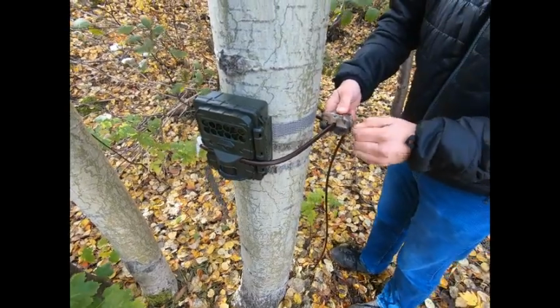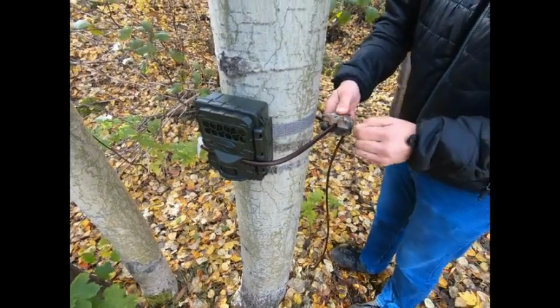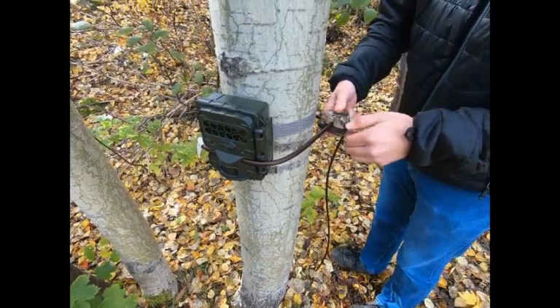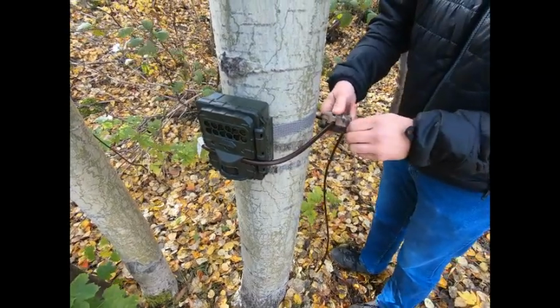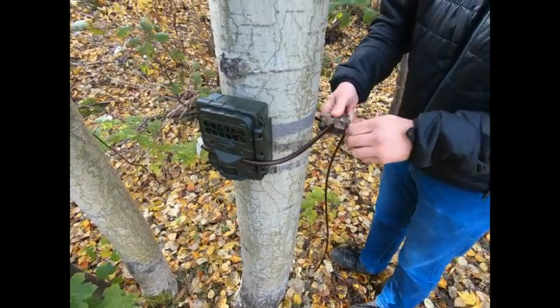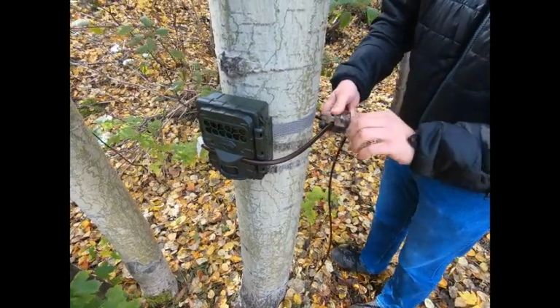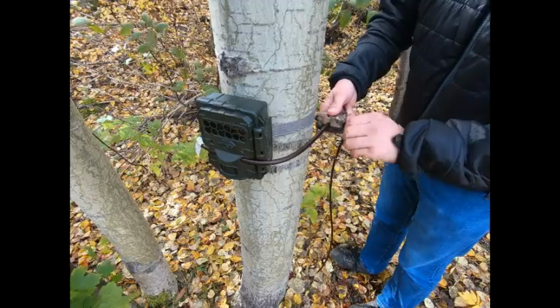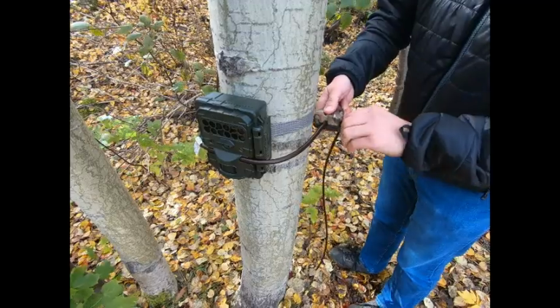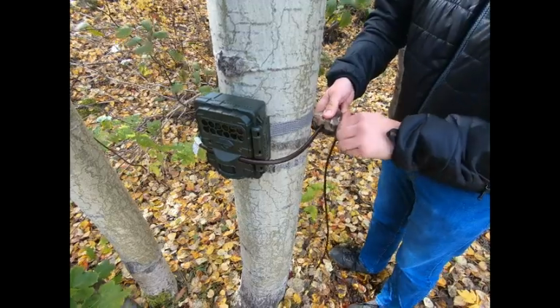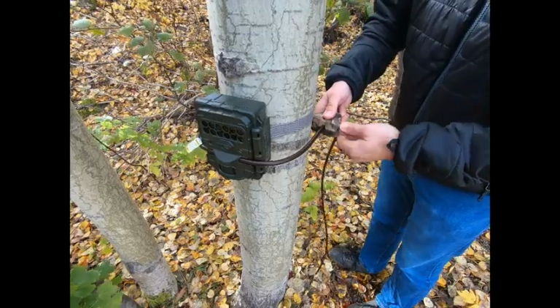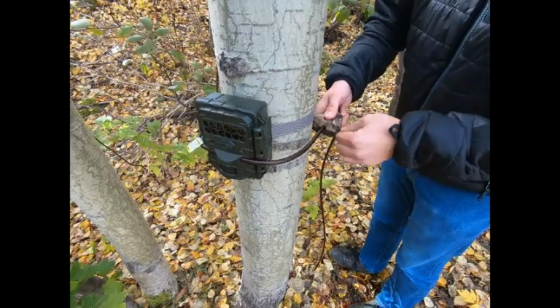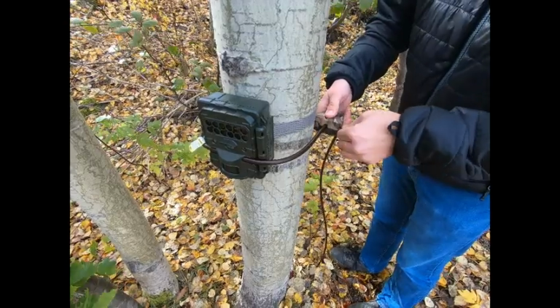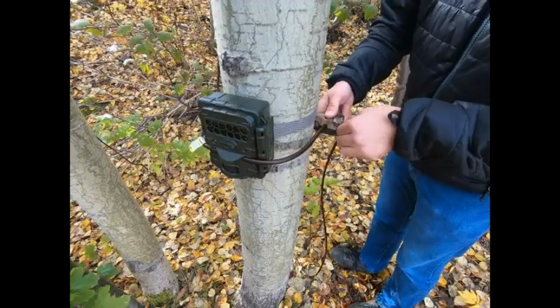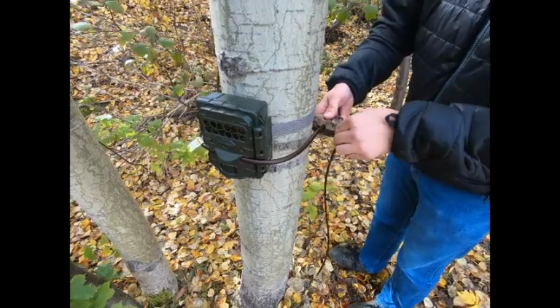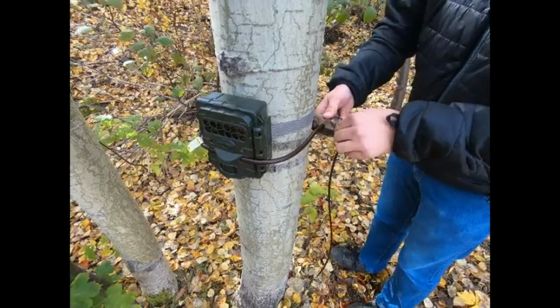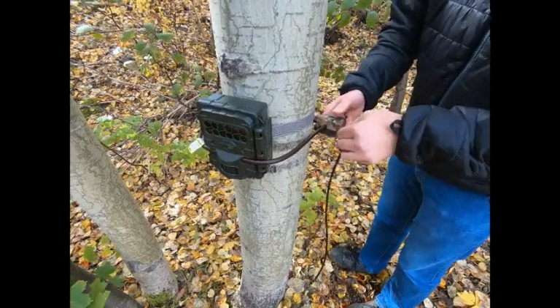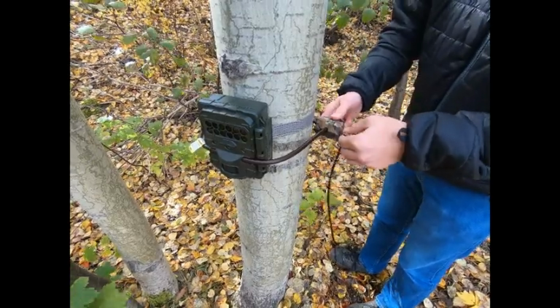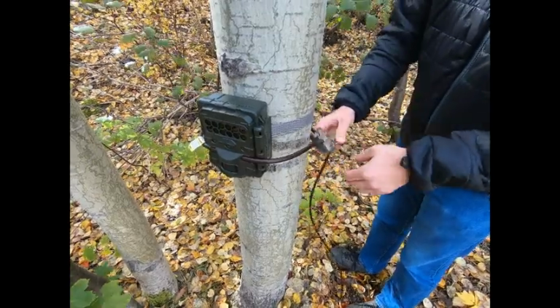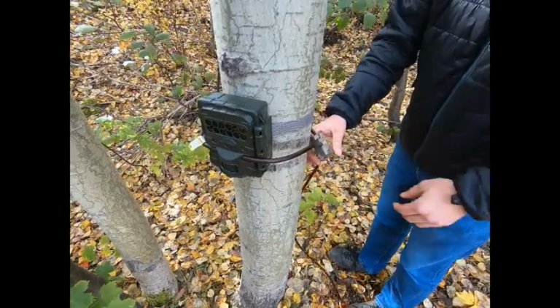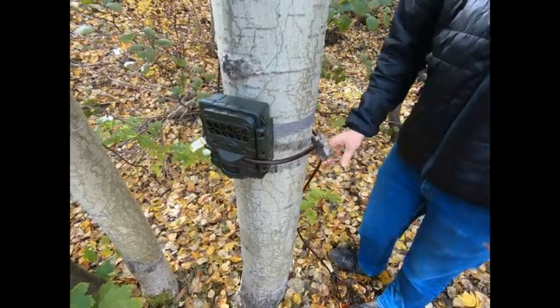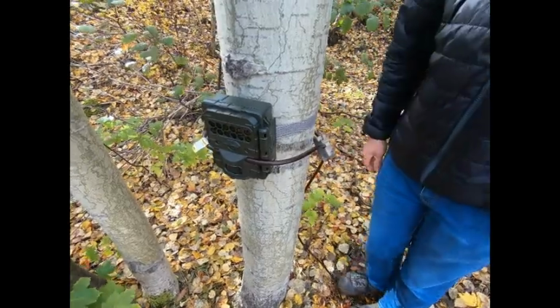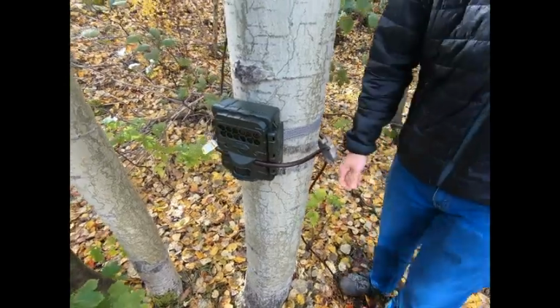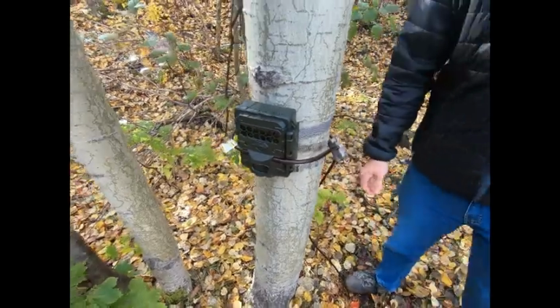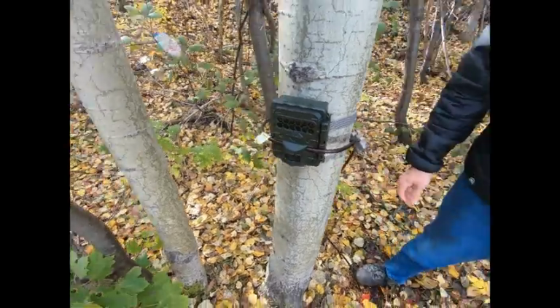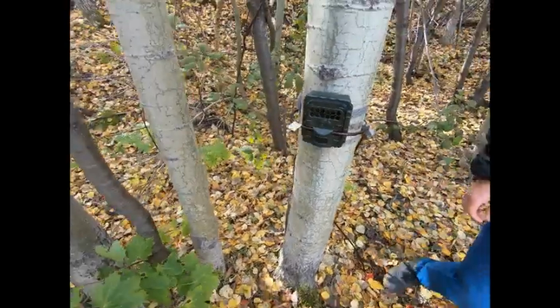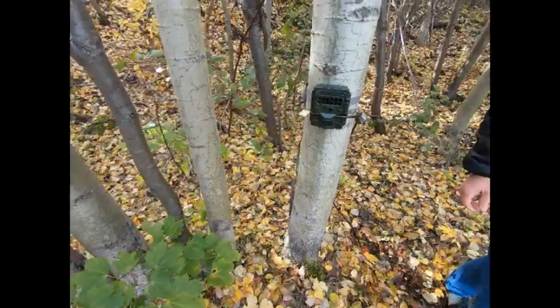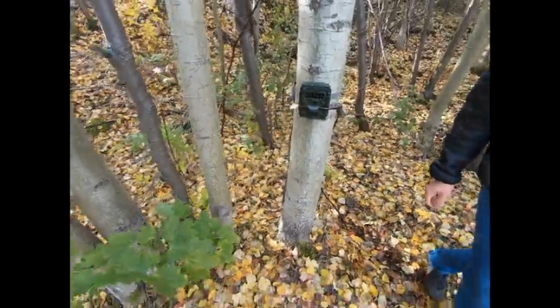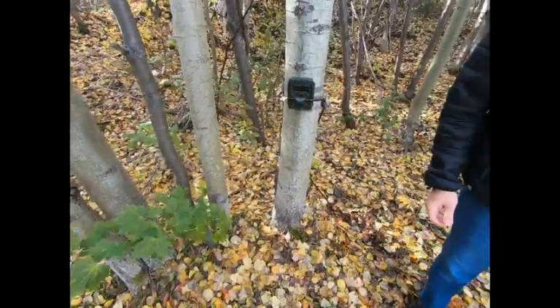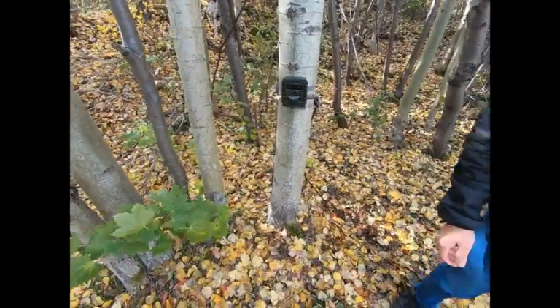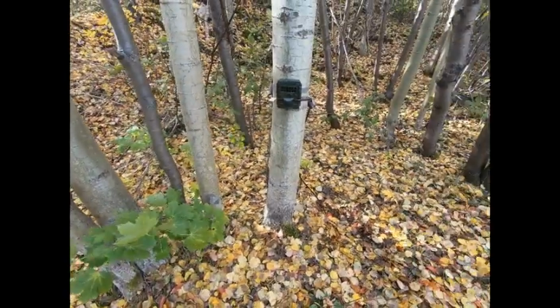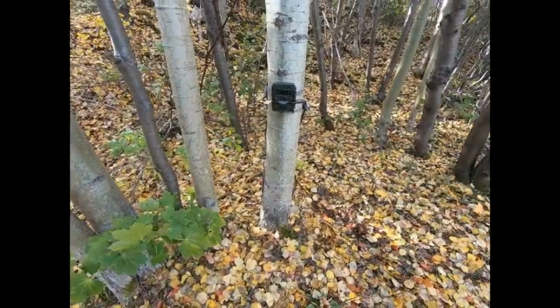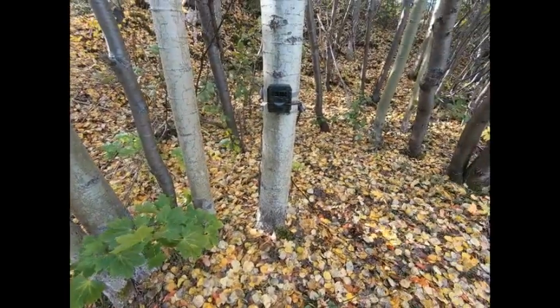When installing the camera using either method, it's recommended to install at the height of the object you're trying to capture. To capture people and vehicles, the optimal height is approximately 4 to 5 feet above the ground.